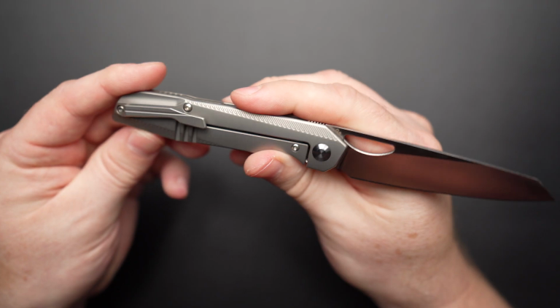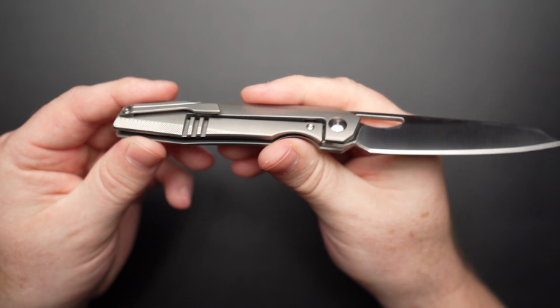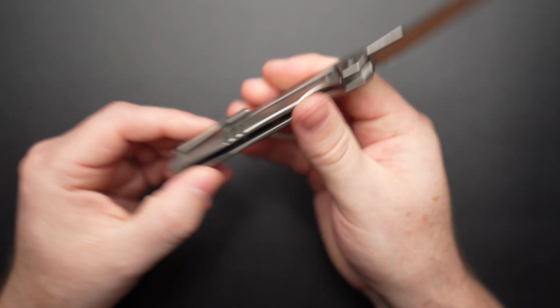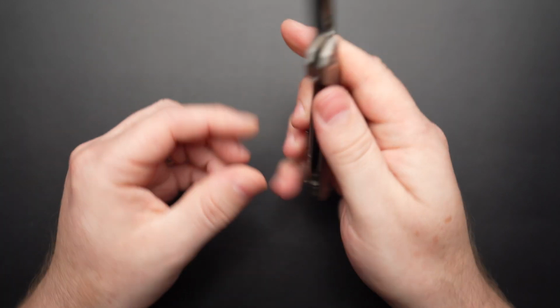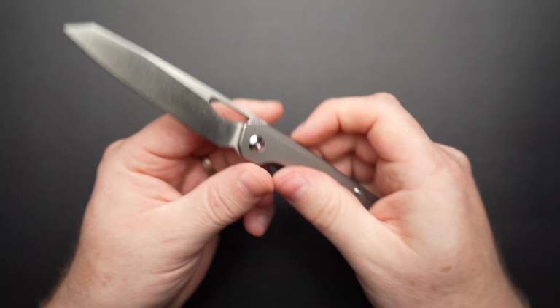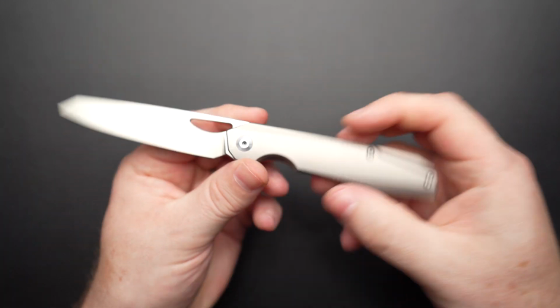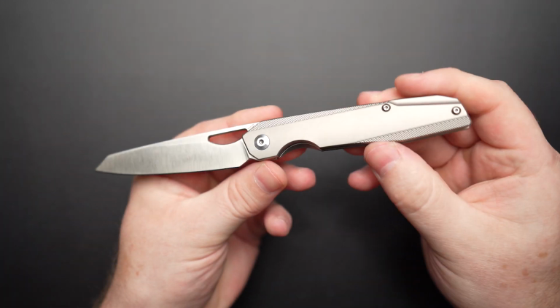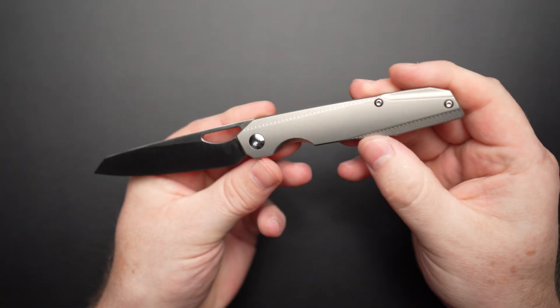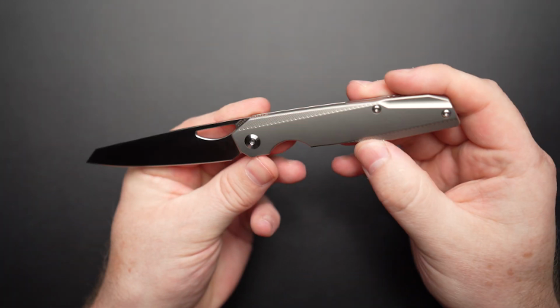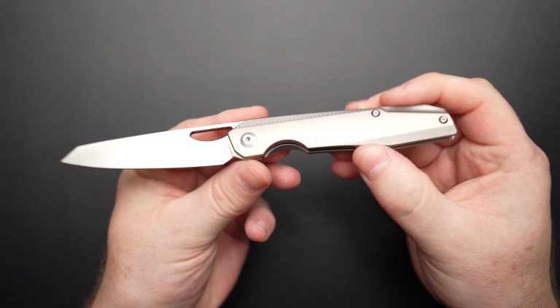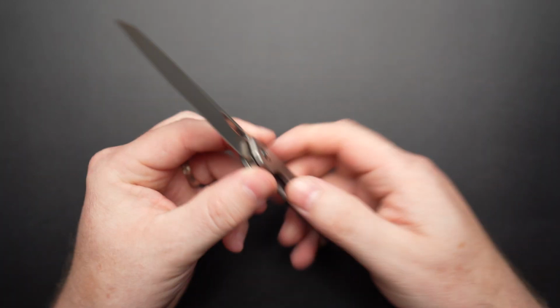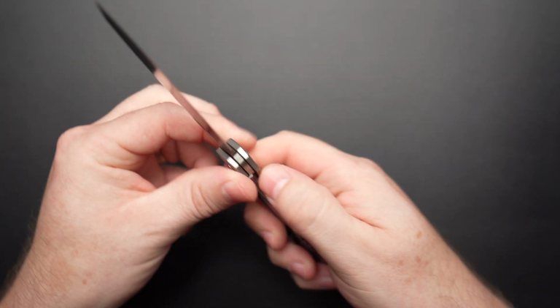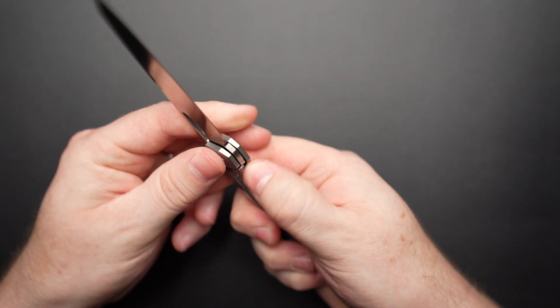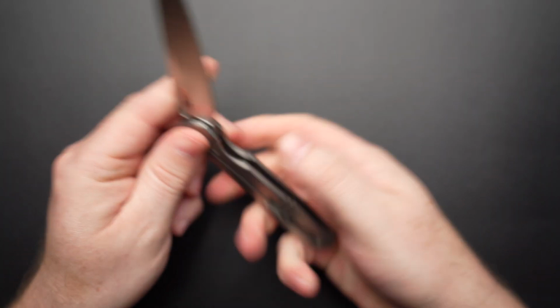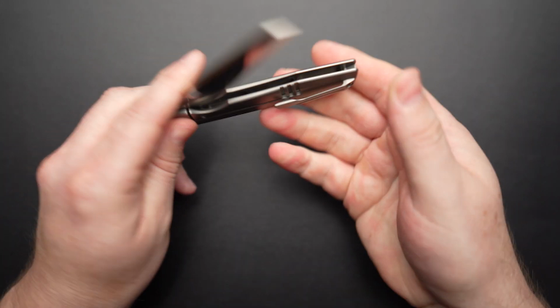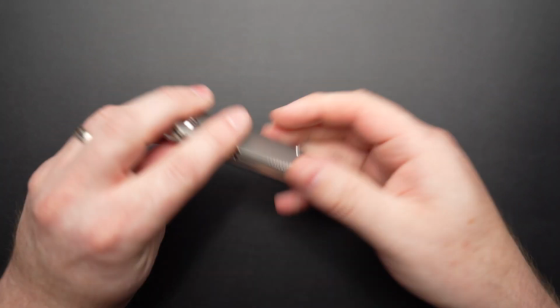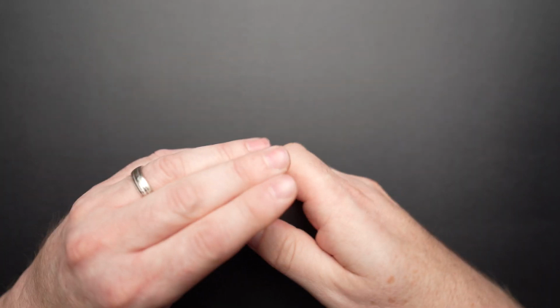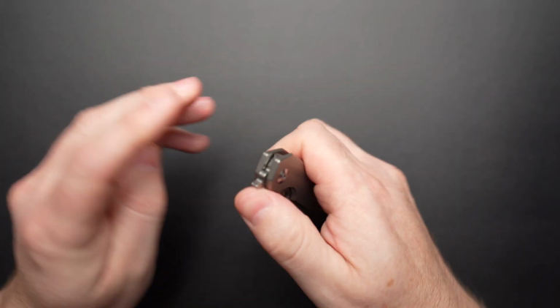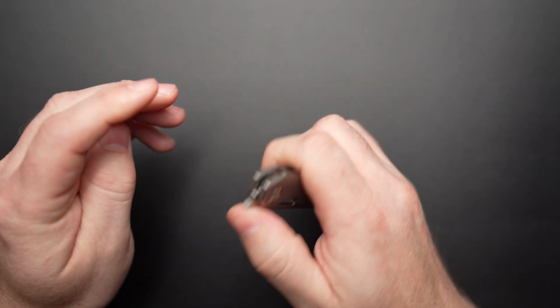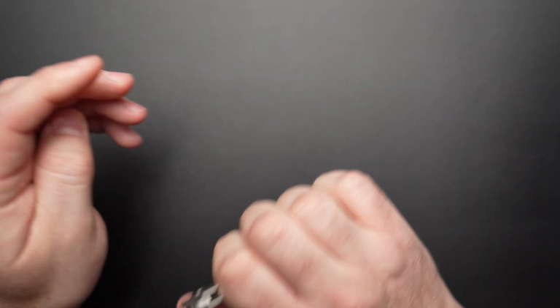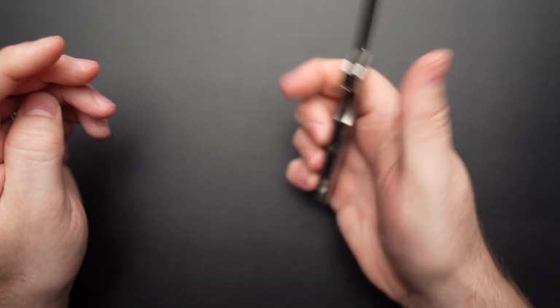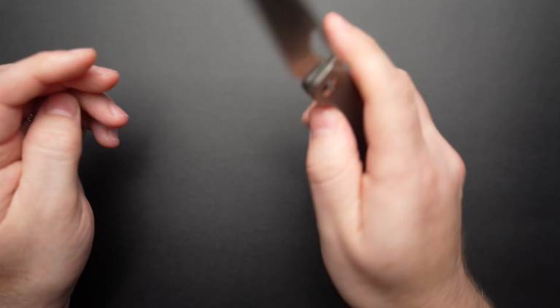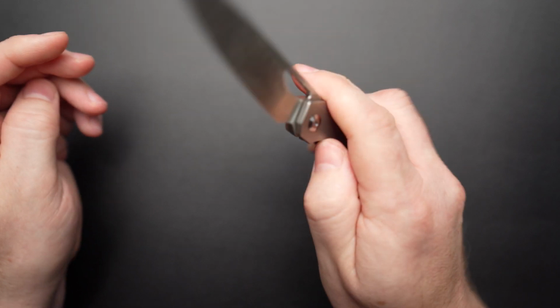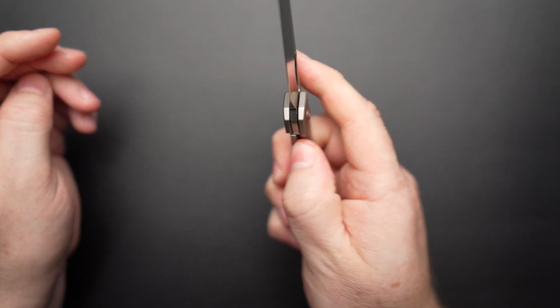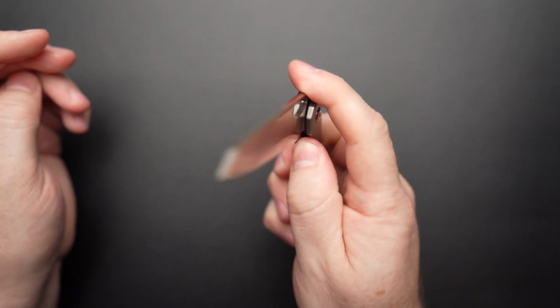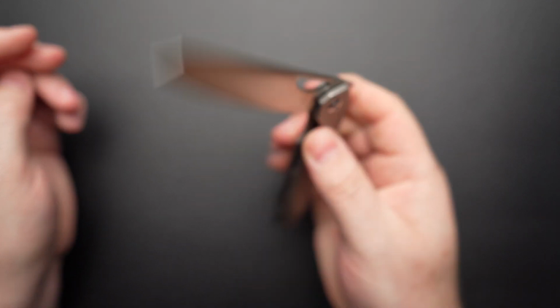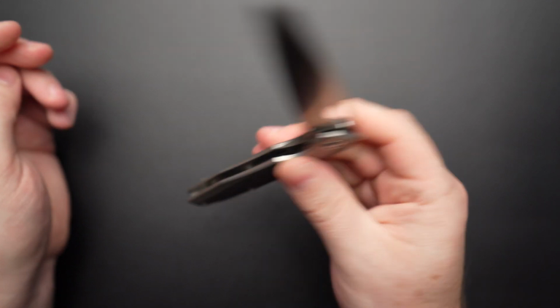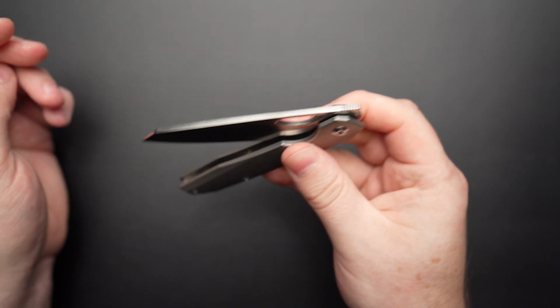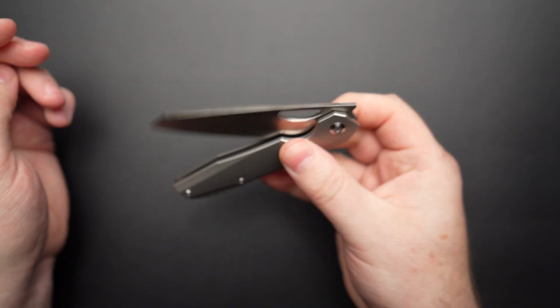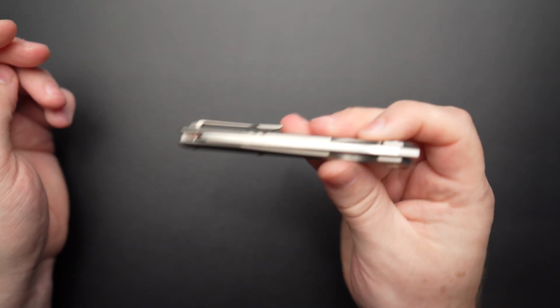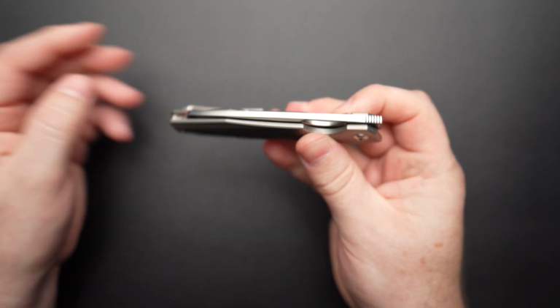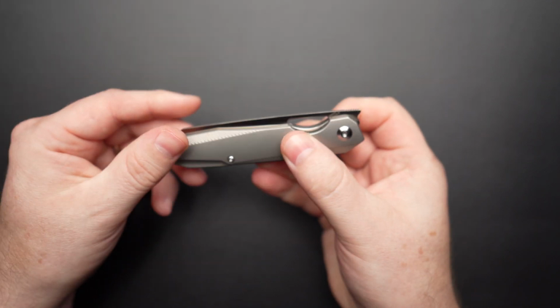Action is silky smooth. No complaints there. And the blade is fairly drop shutty.